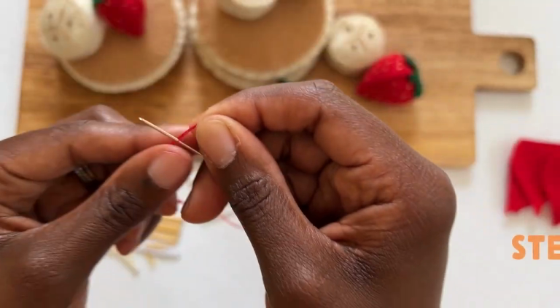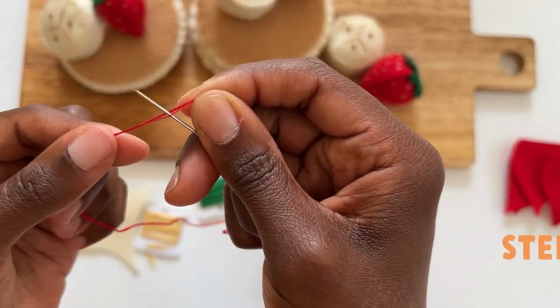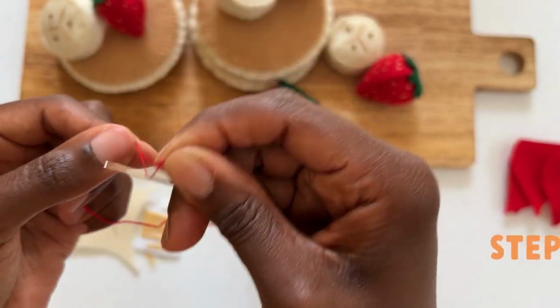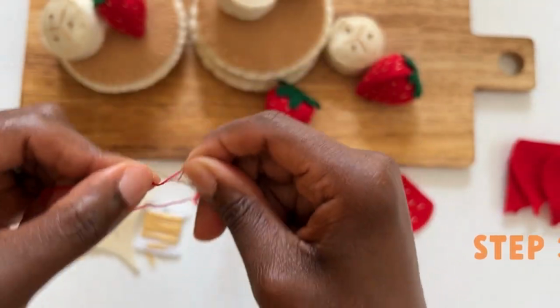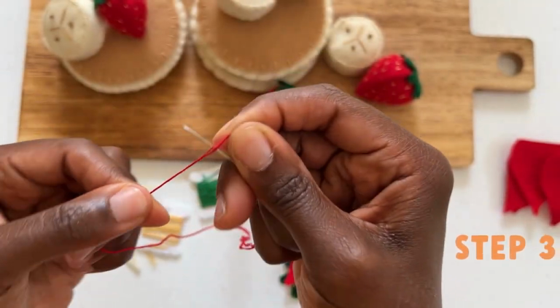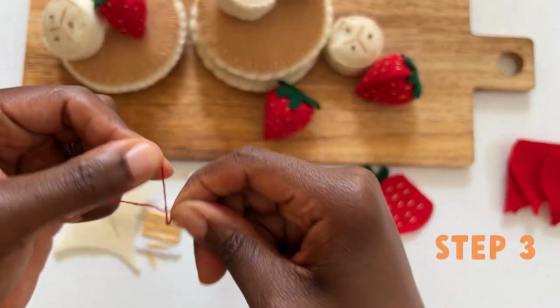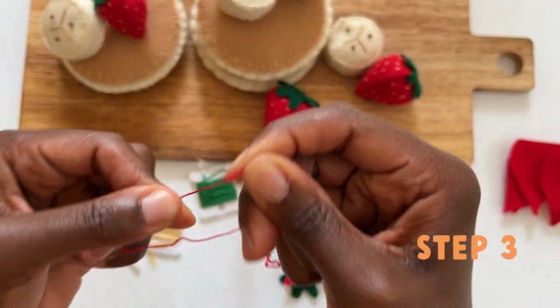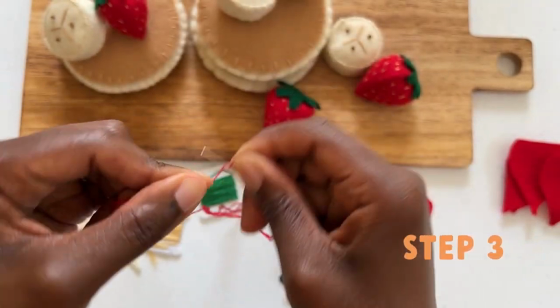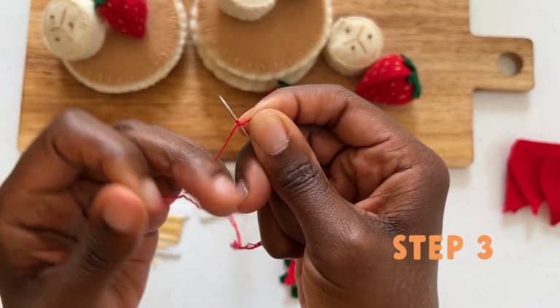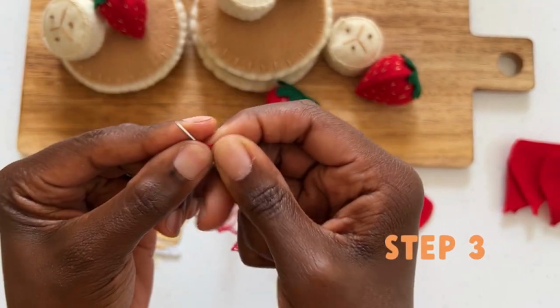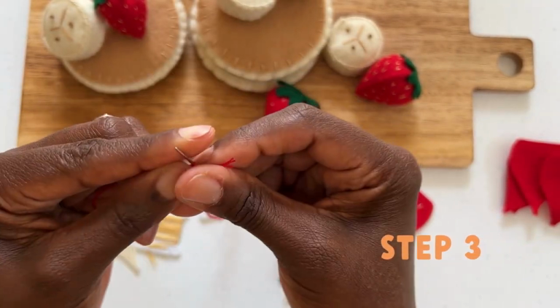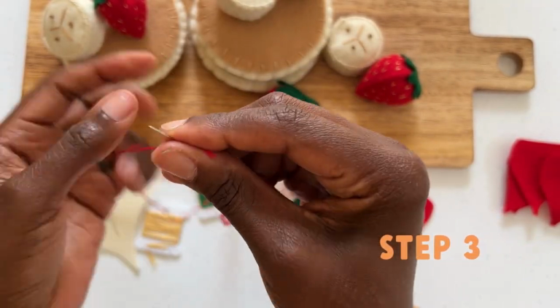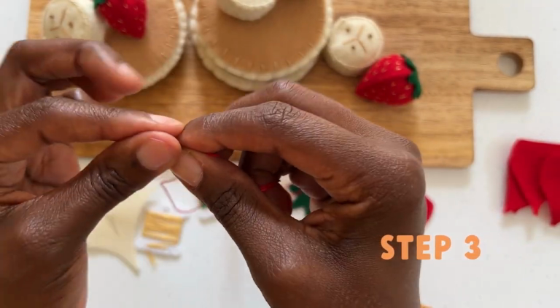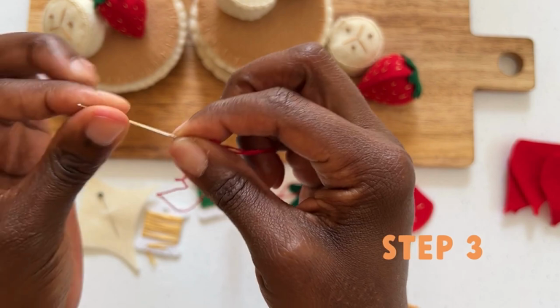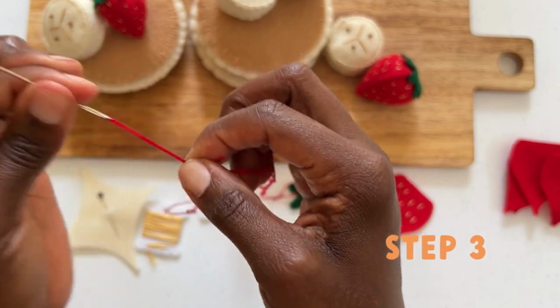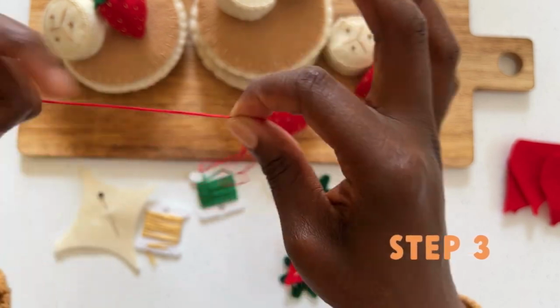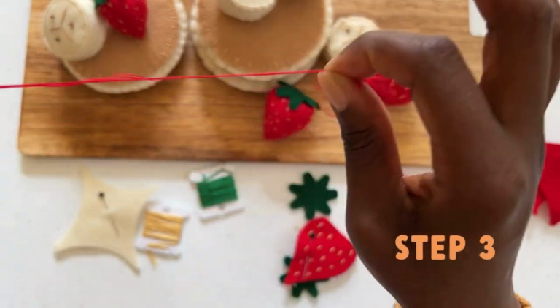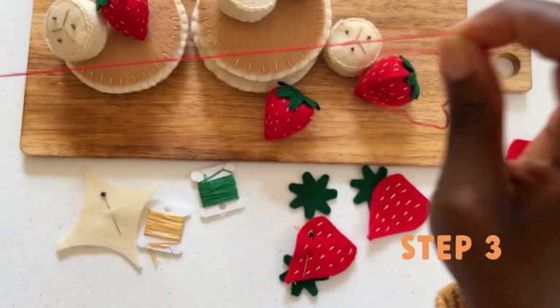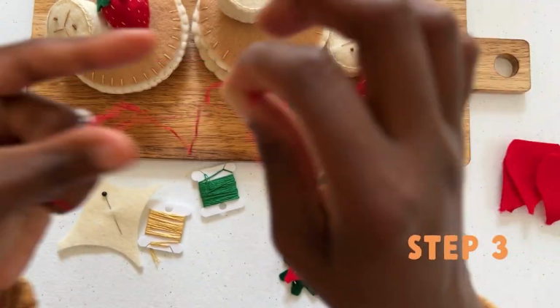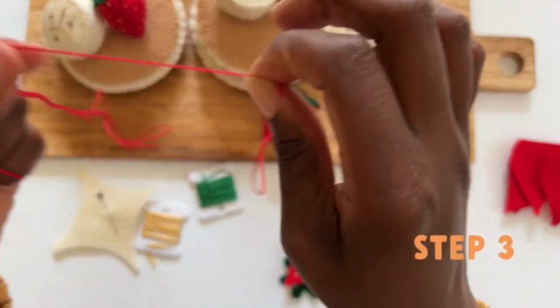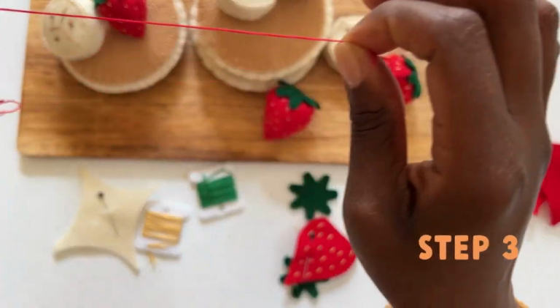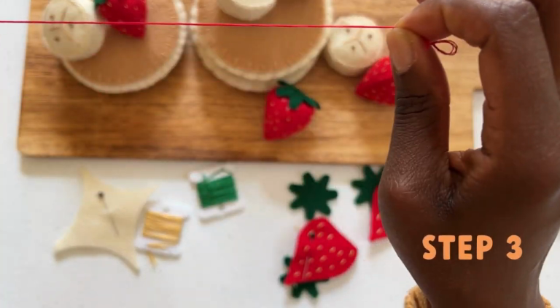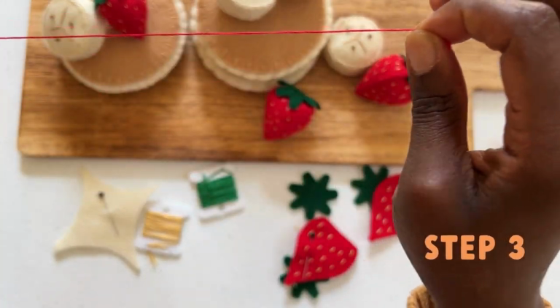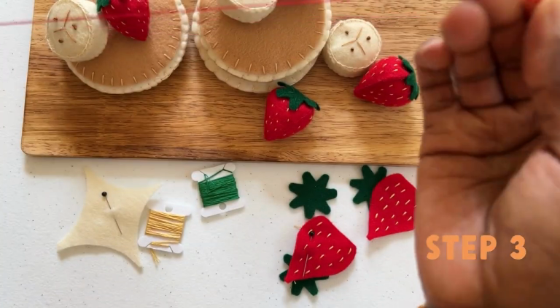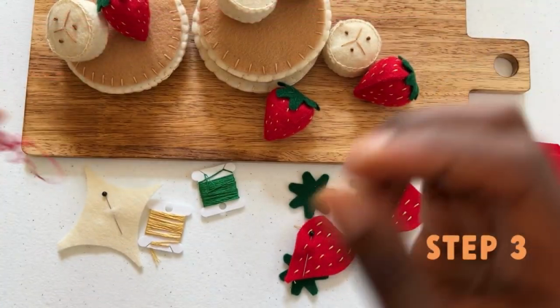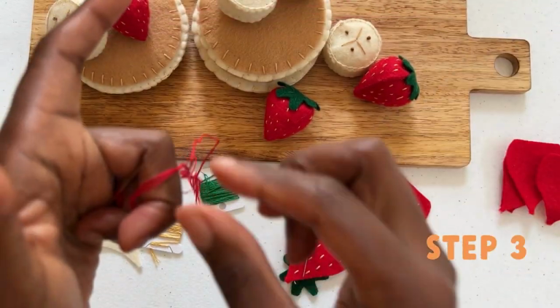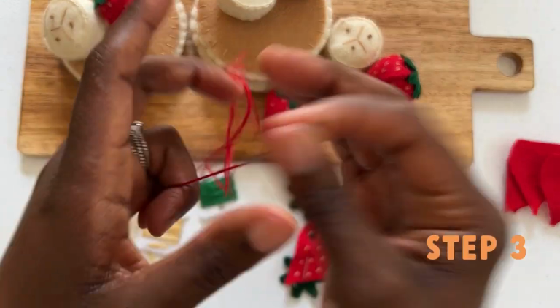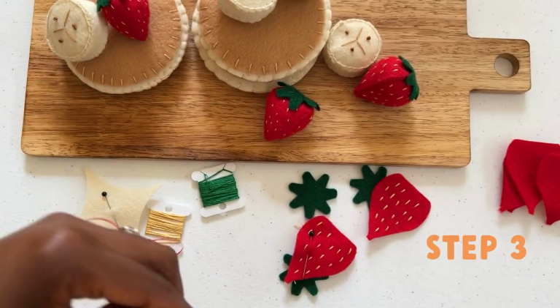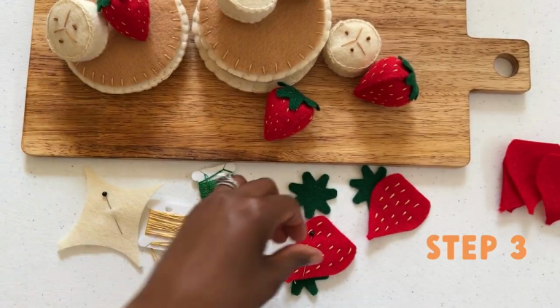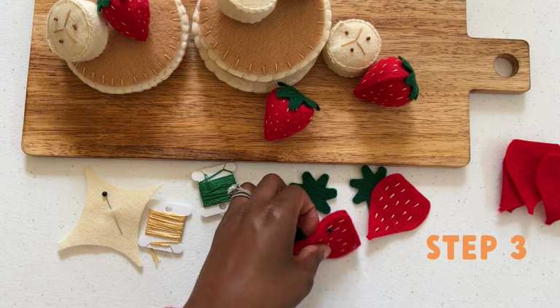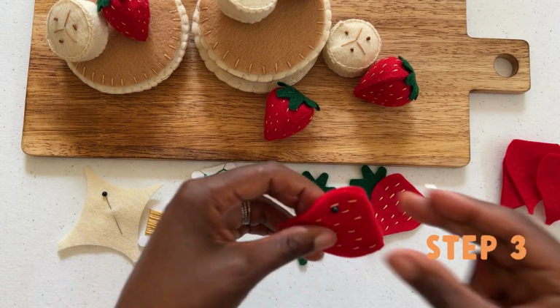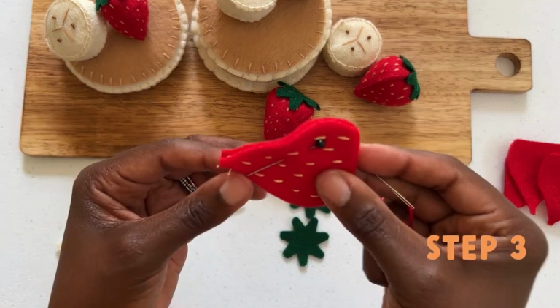Re-thread your needle with the red thread. As a reminder, you will want to separate this so that you are only using three strands. Please don't forget to make your quilter's knot at the end of your thread.